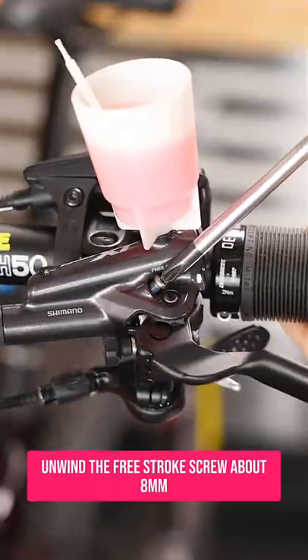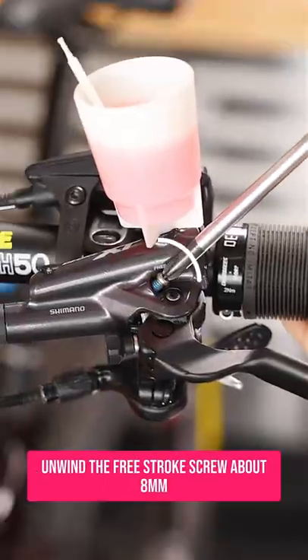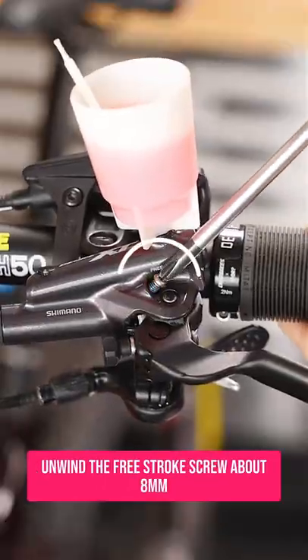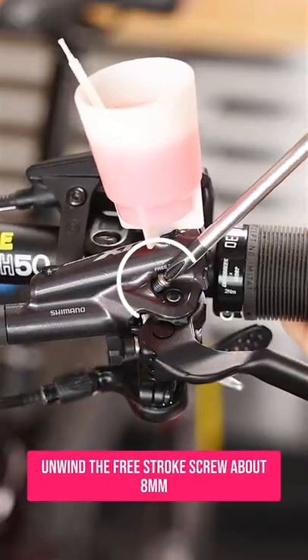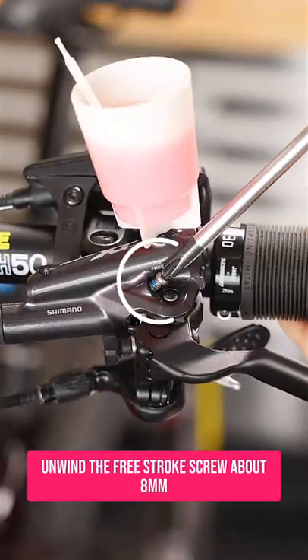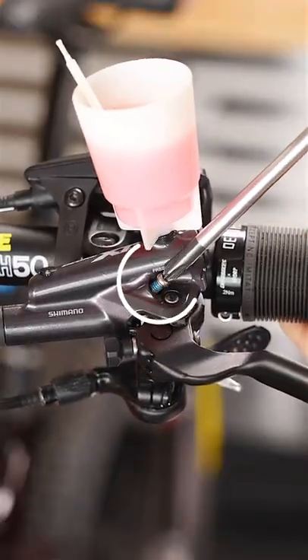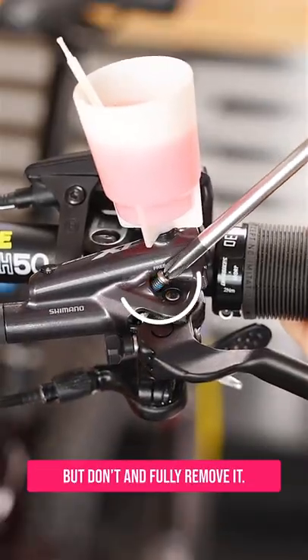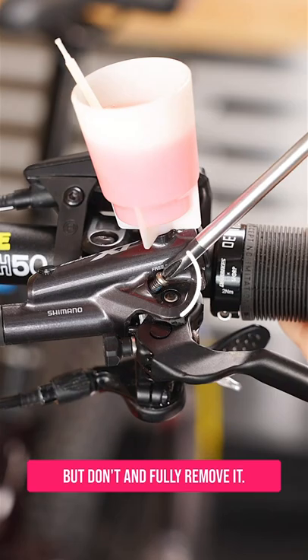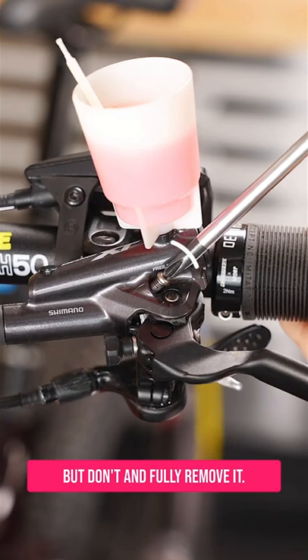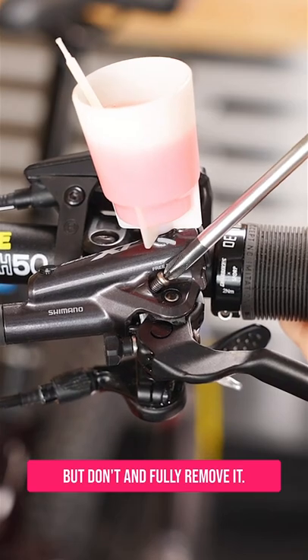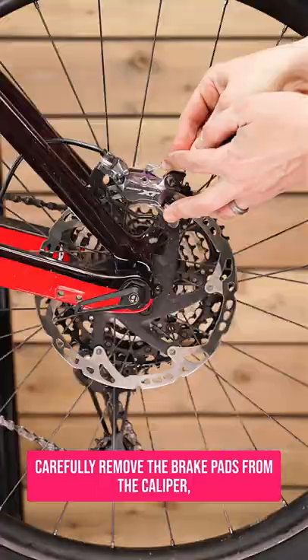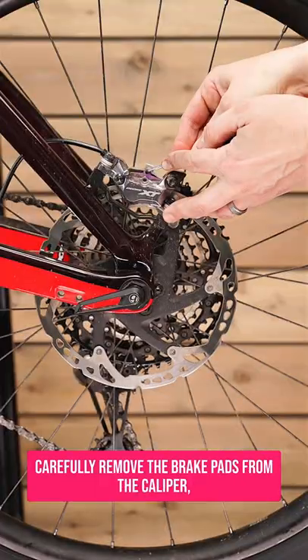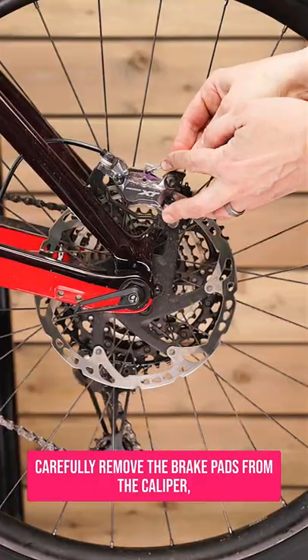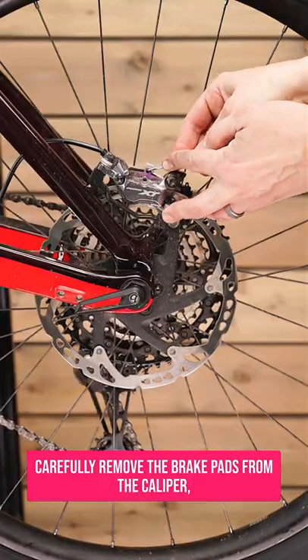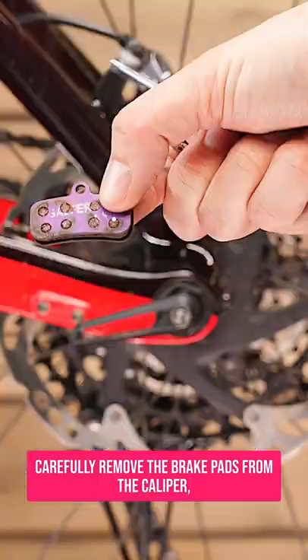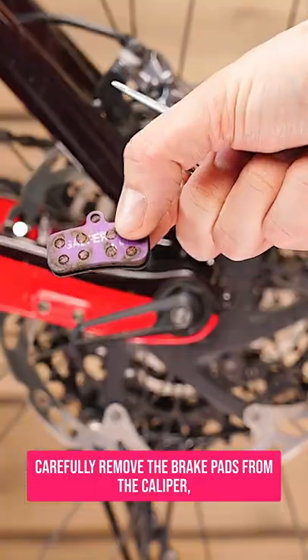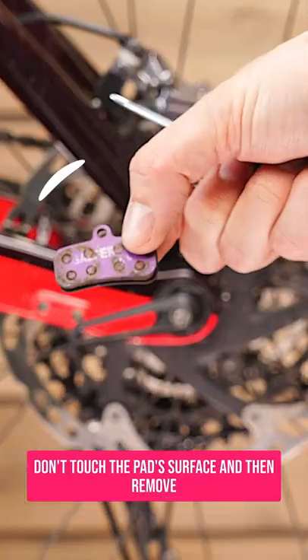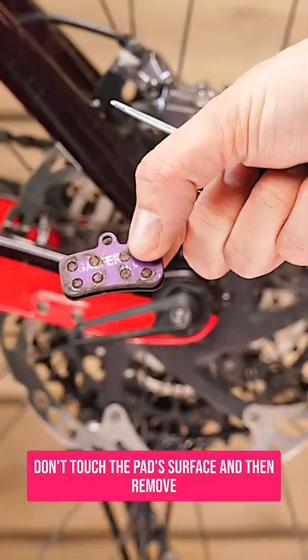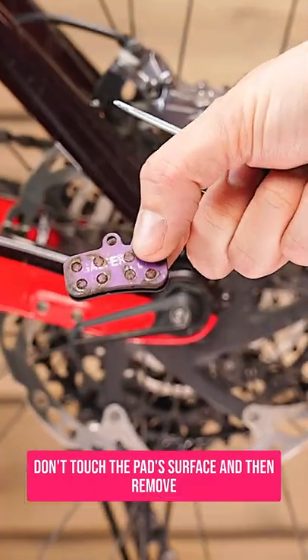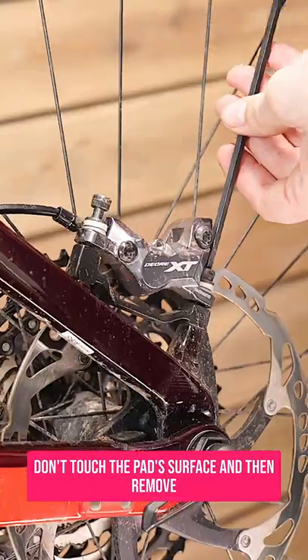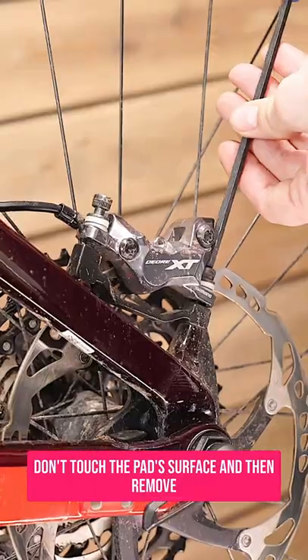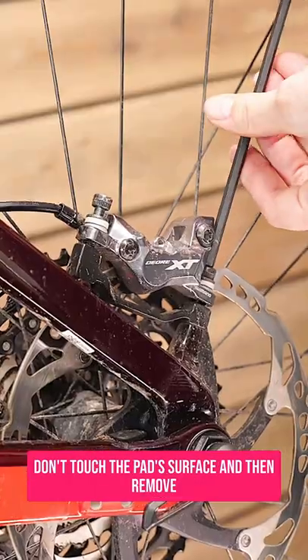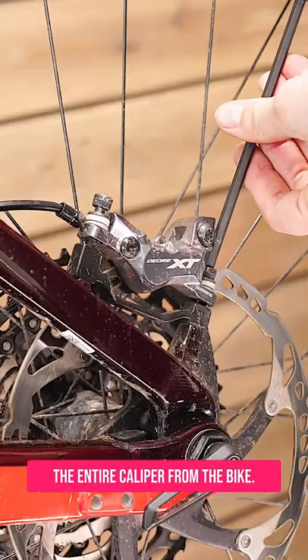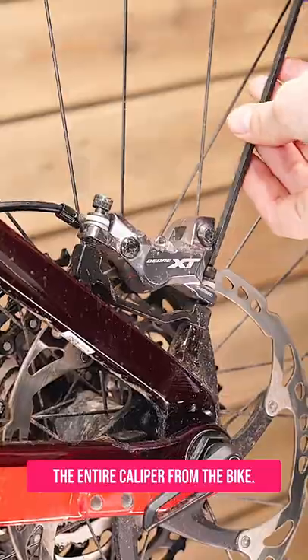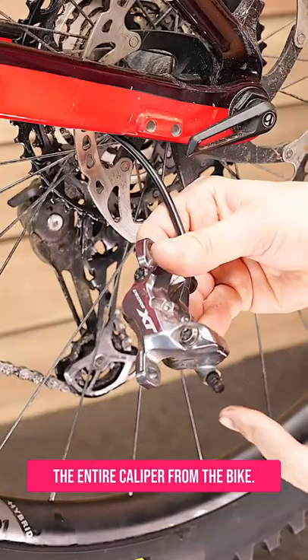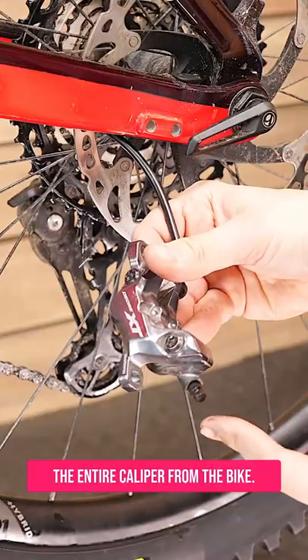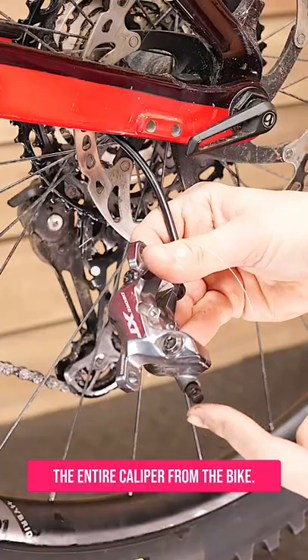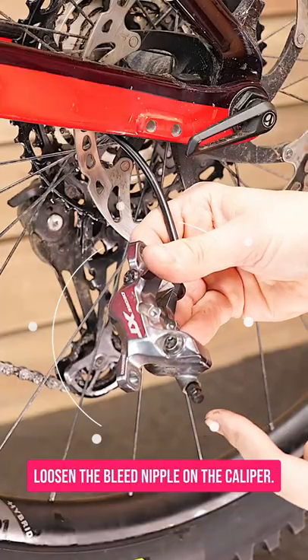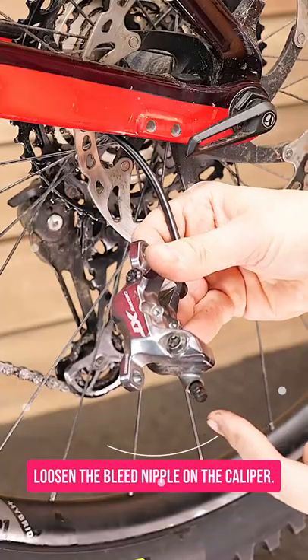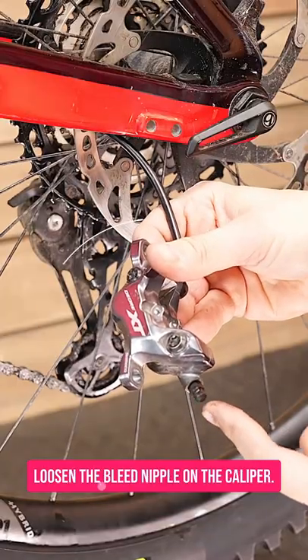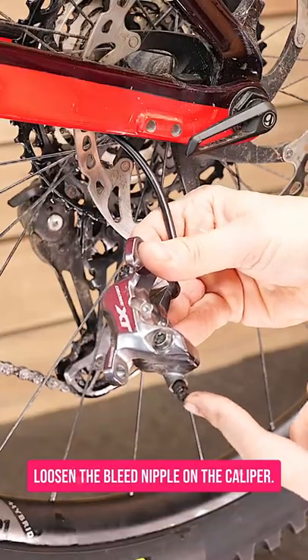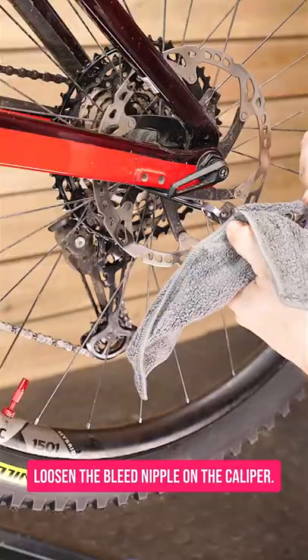Unwind the free stroke screw about 8mm, but don't fully remove it. Carefully remove the brake pads from the caliper — don't touch the pad surface — and then remove the entire caliper from the bike. Loosen the bleed nipple on the caliper.